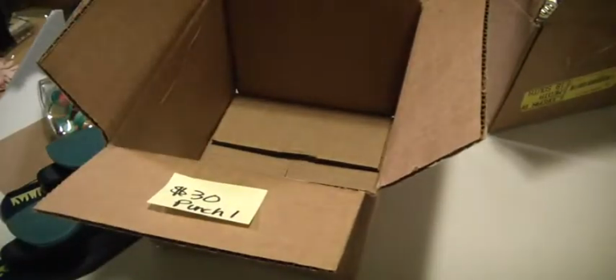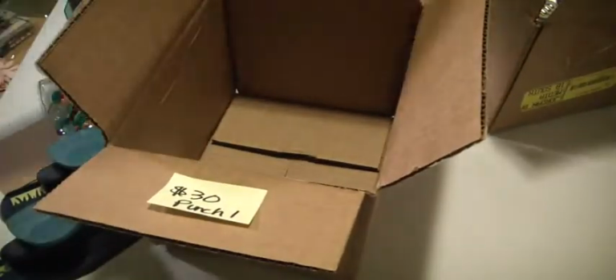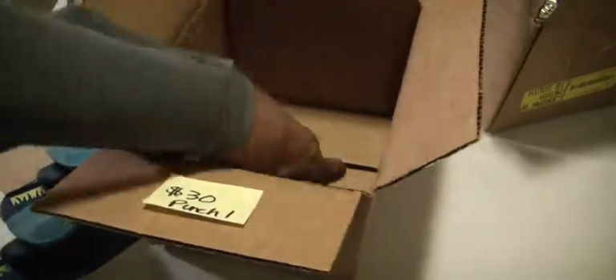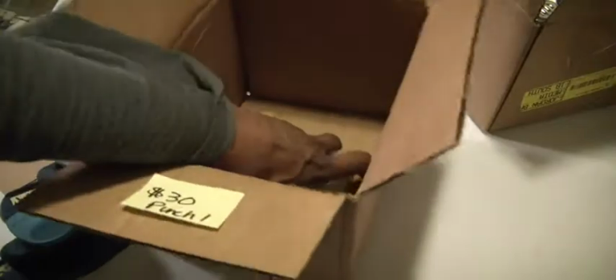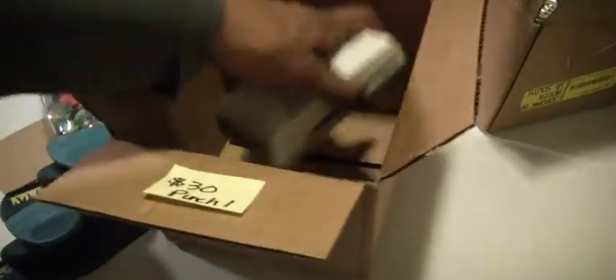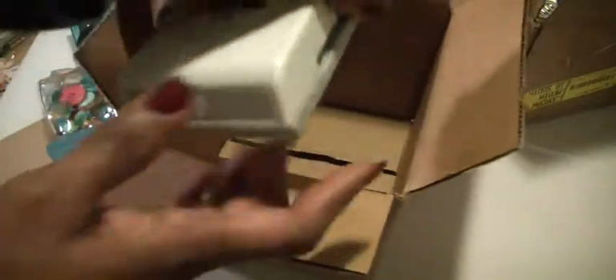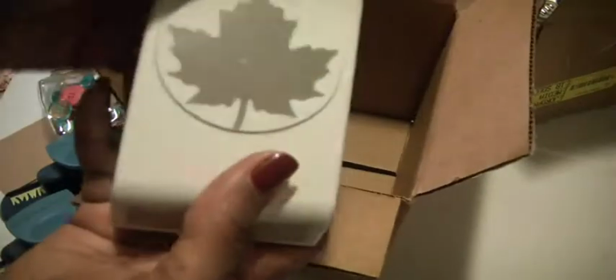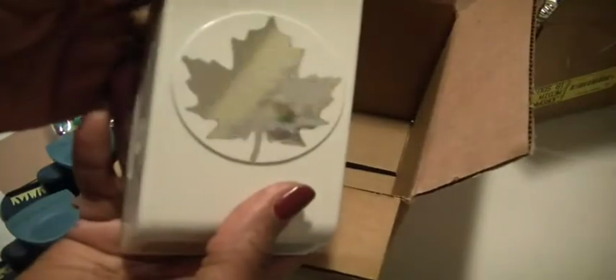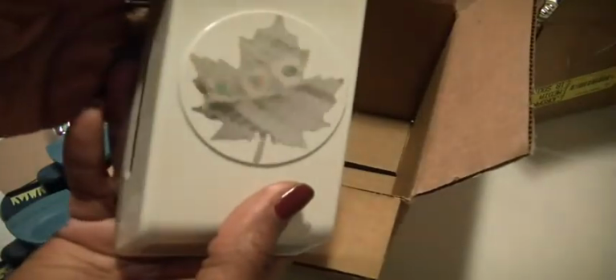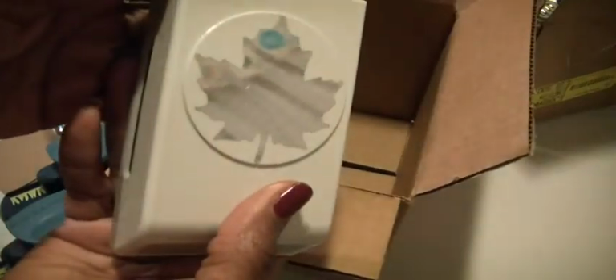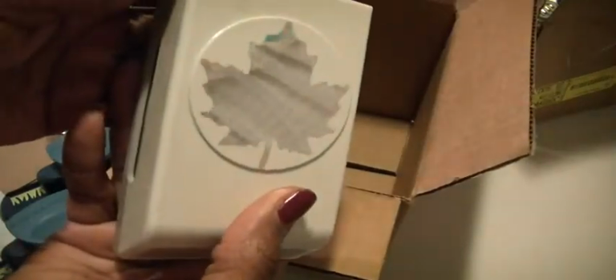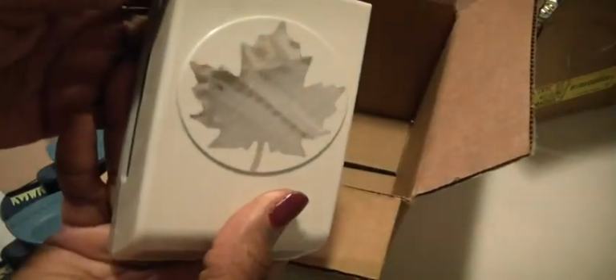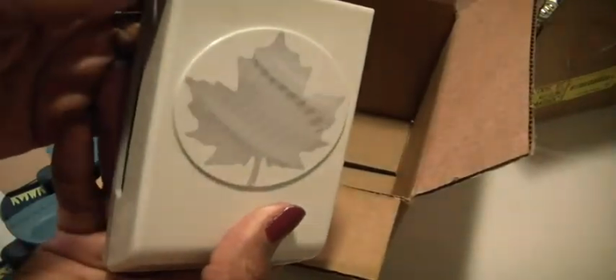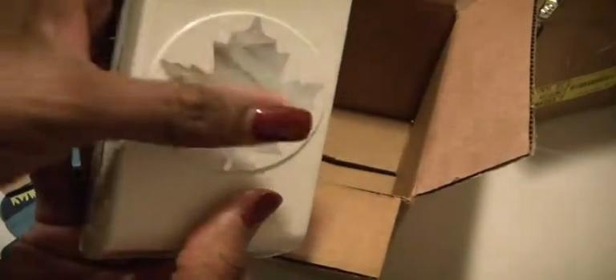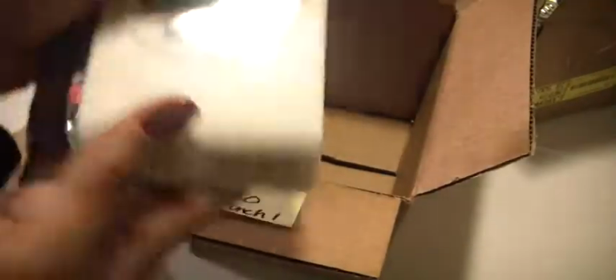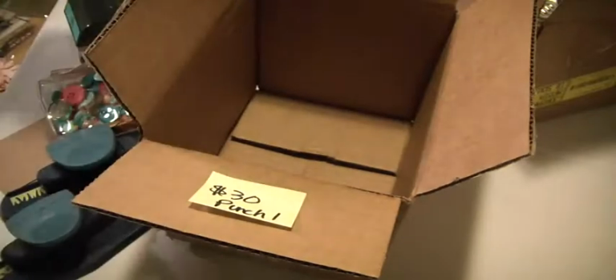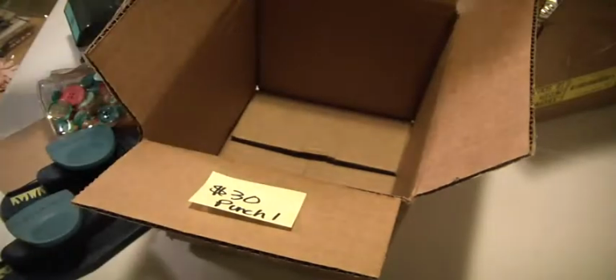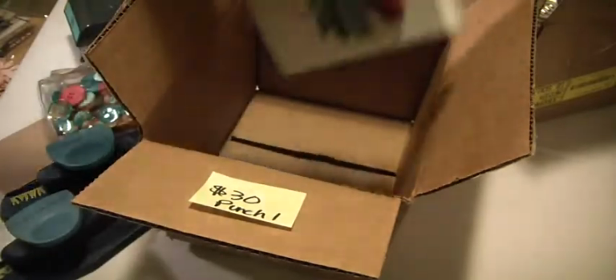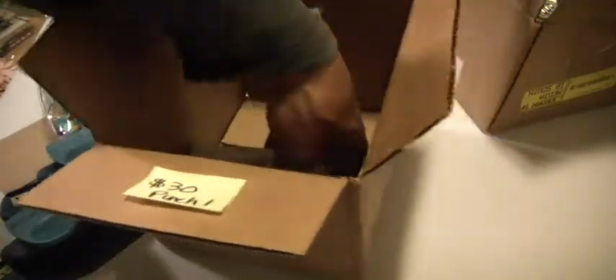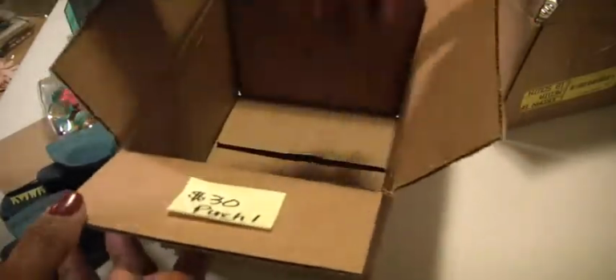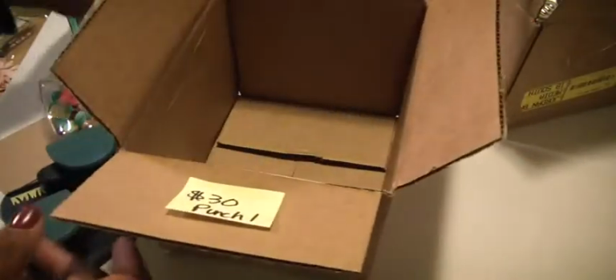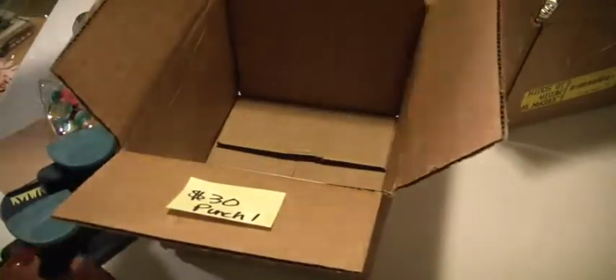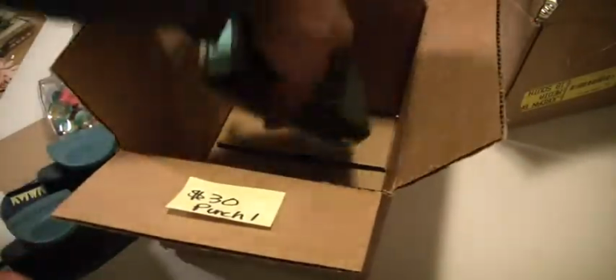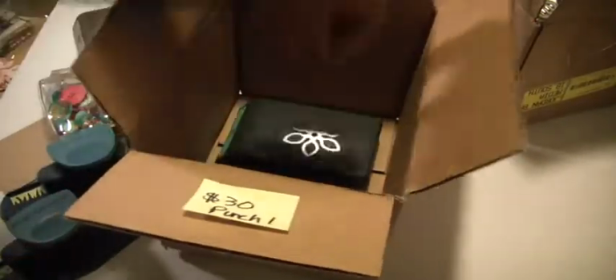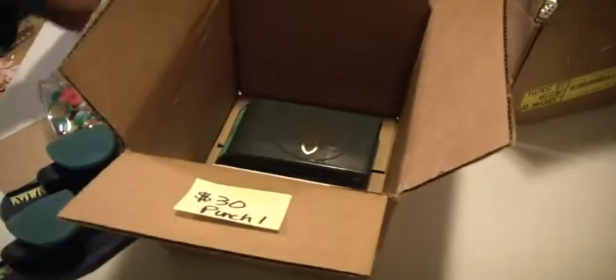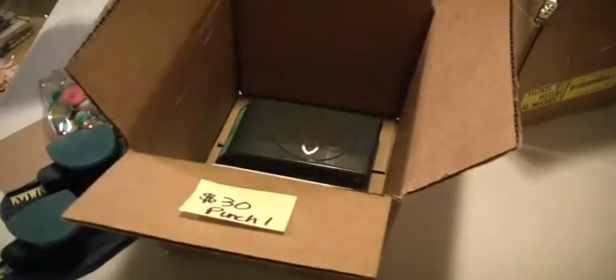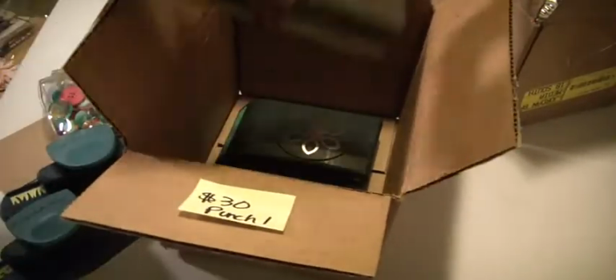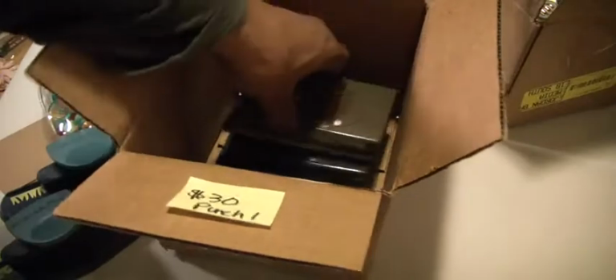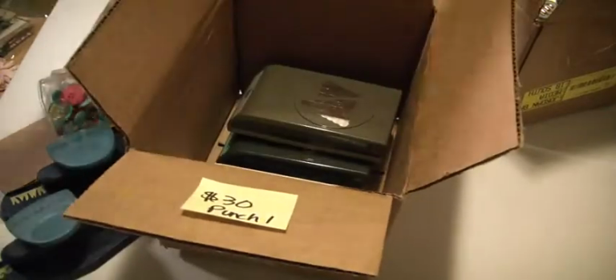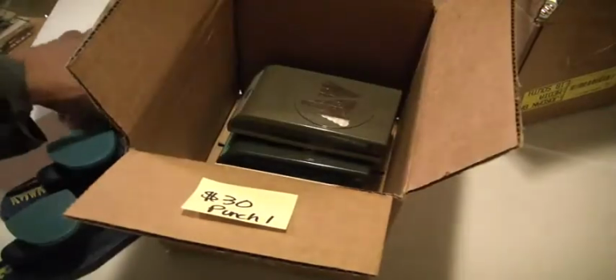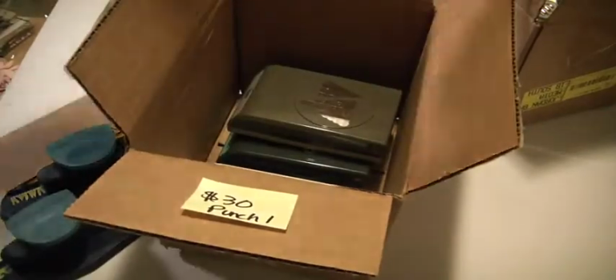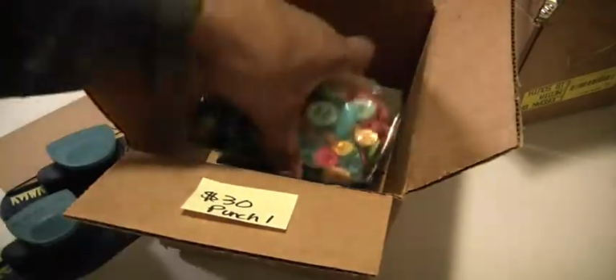And then there is this ginormous leaf punch. That is Punch One — $30 shipped.